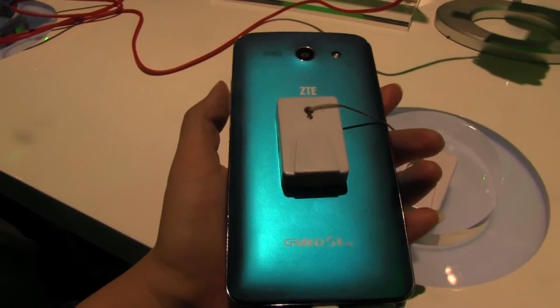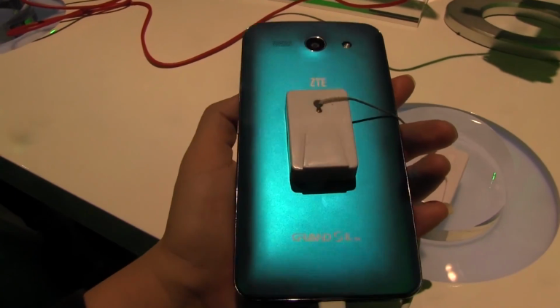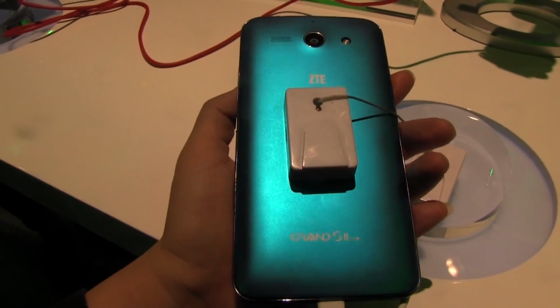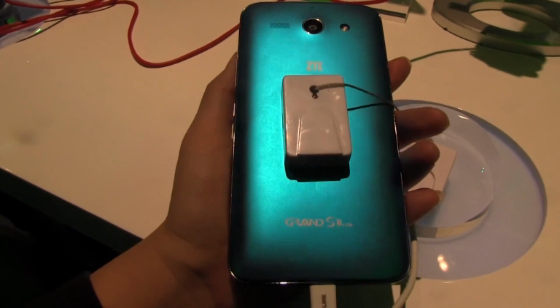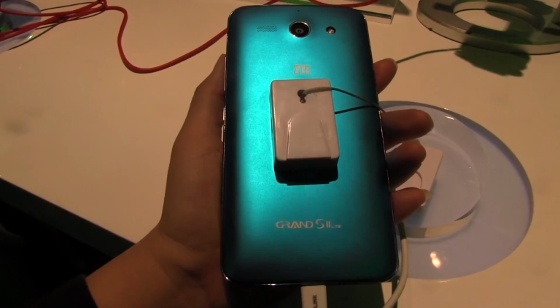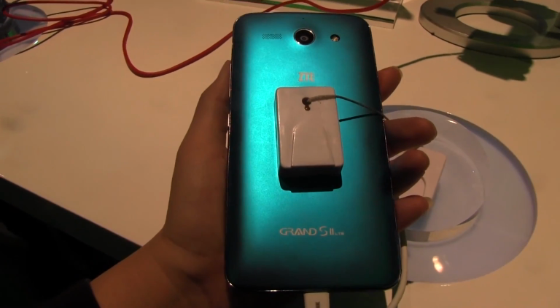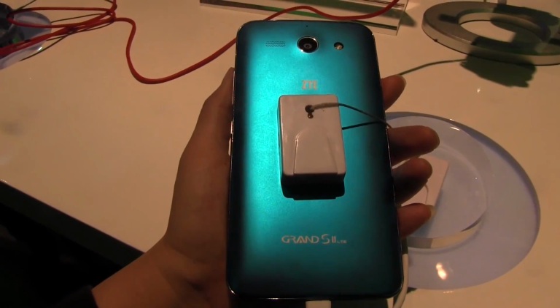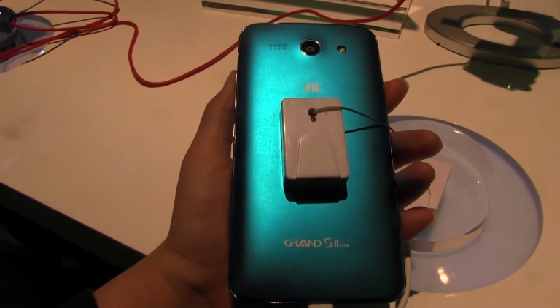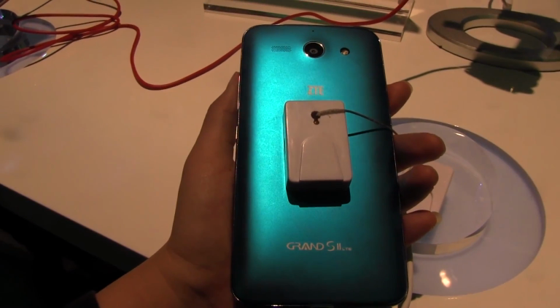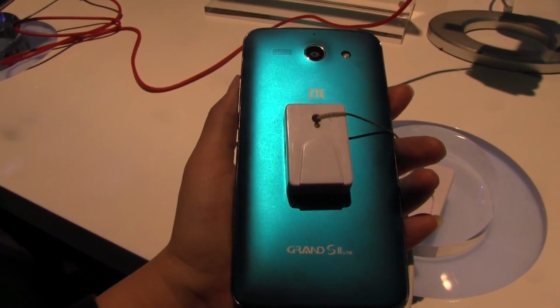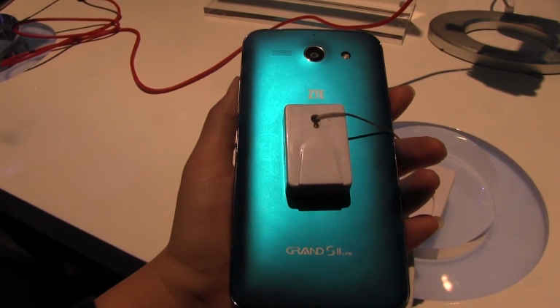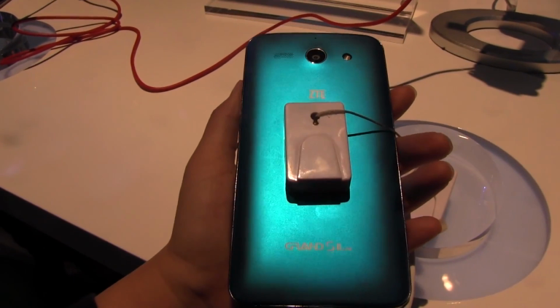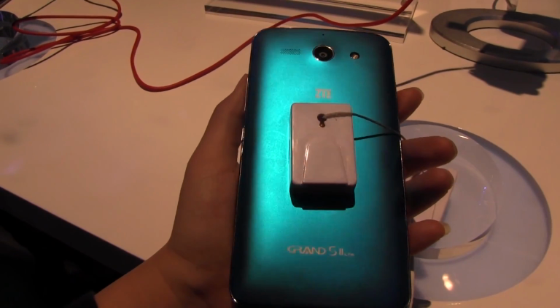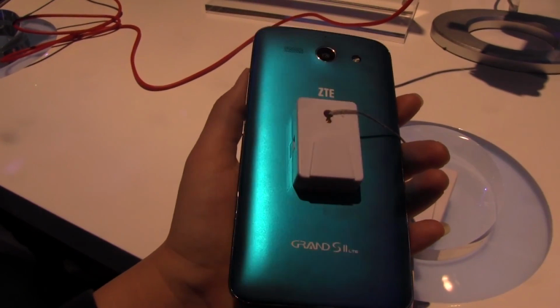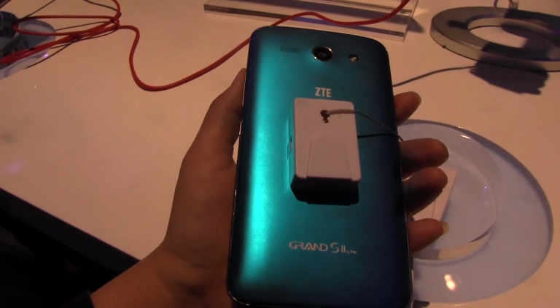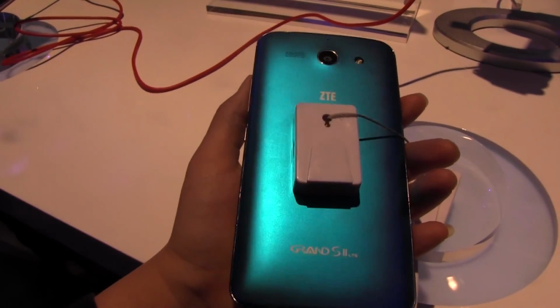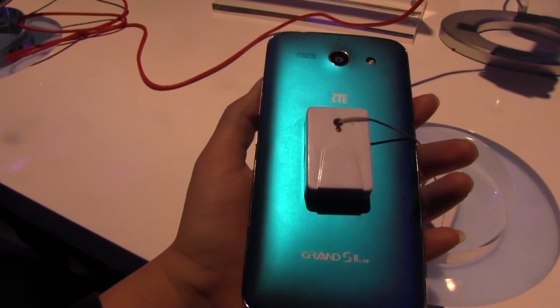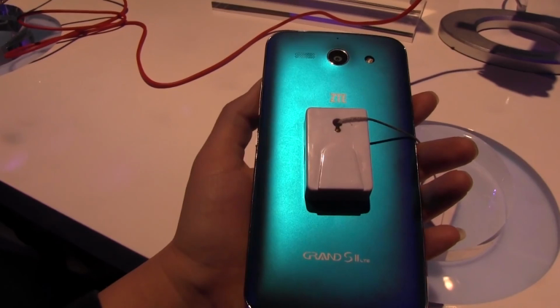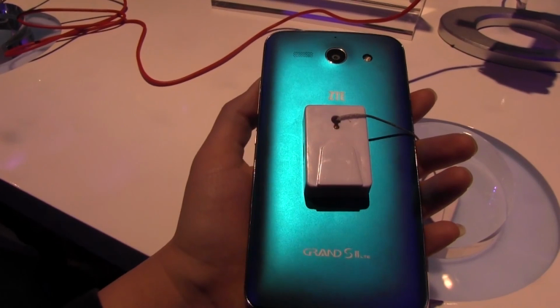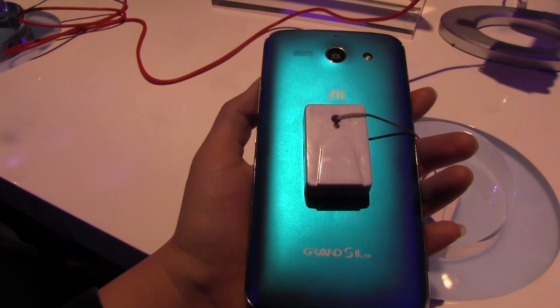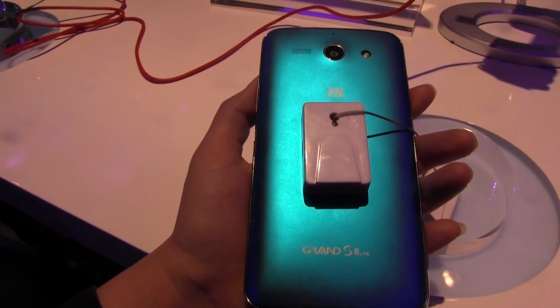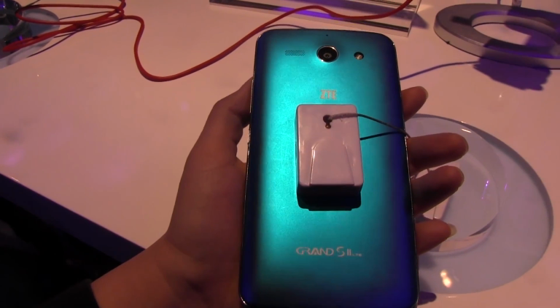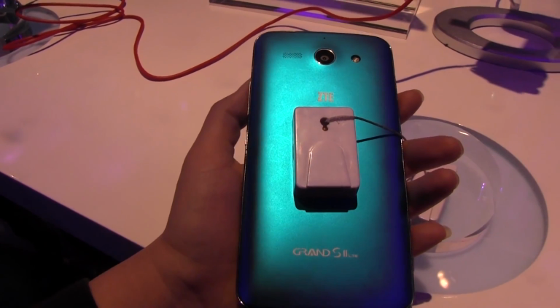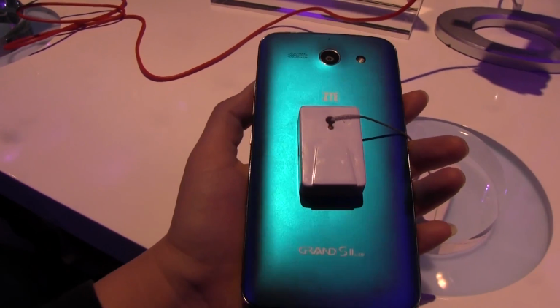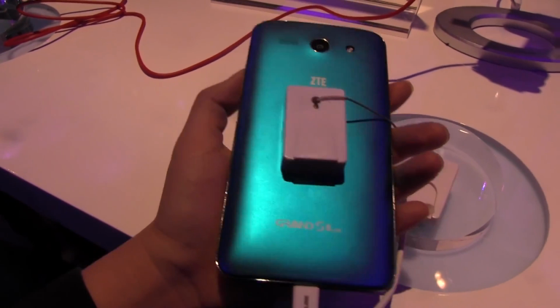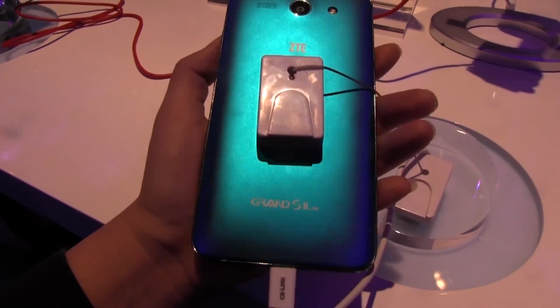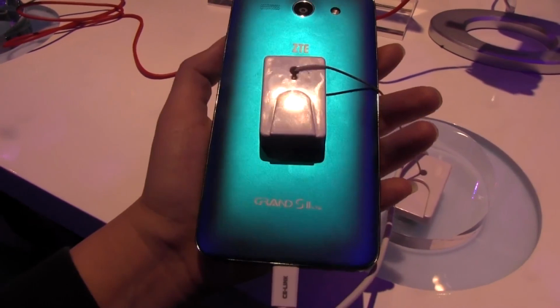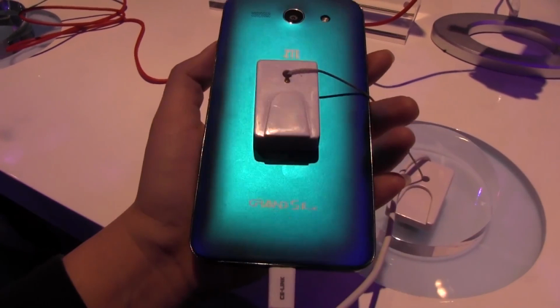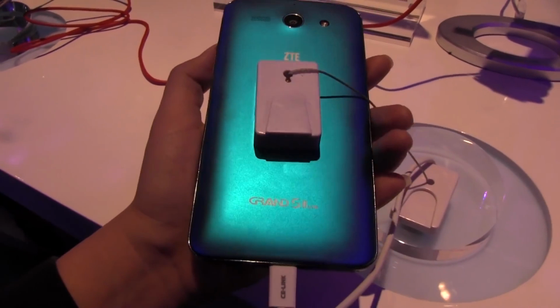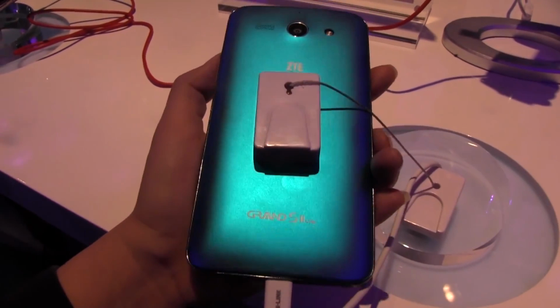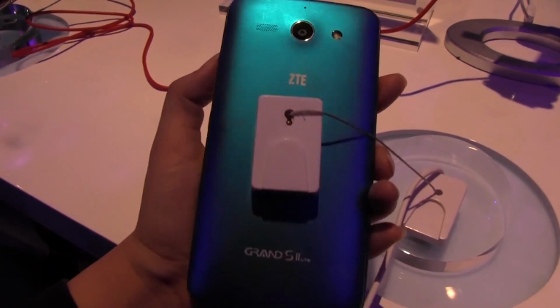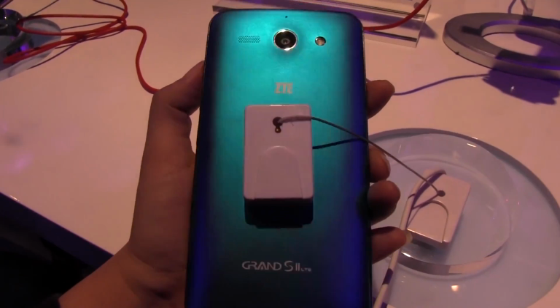Personally, as somebody who's owned both versions of the S4 — the Samsung and the Qualcomm — my personal recommendation is you should go with the Qualcomm.